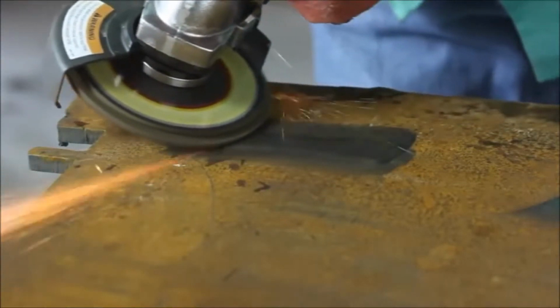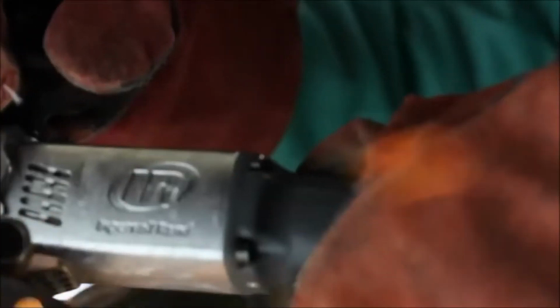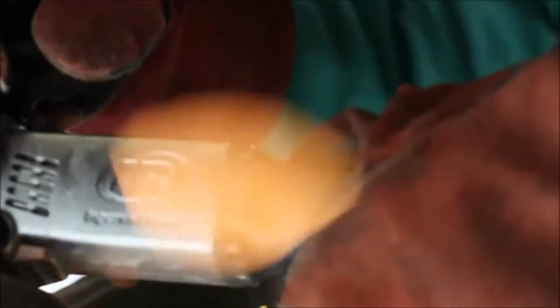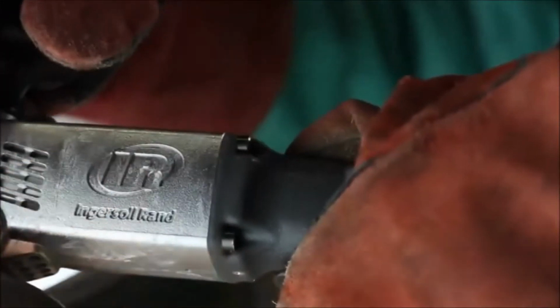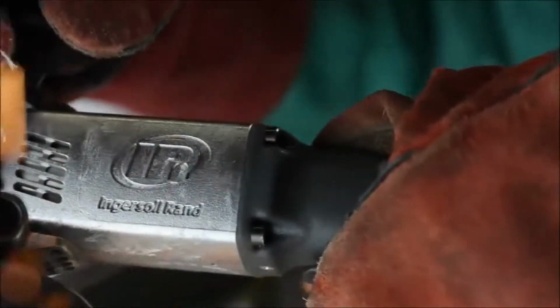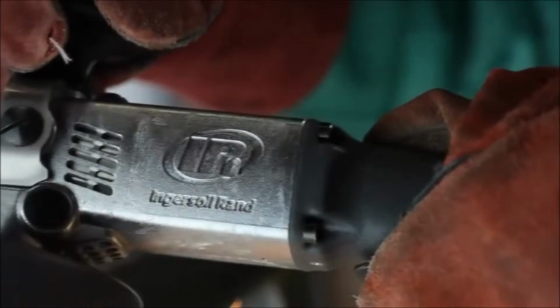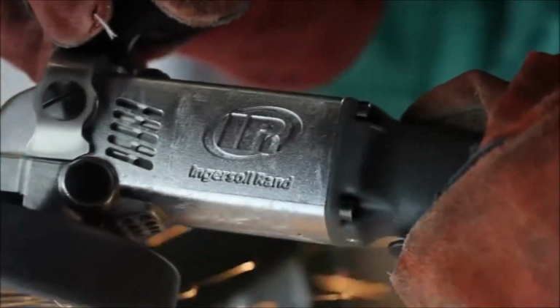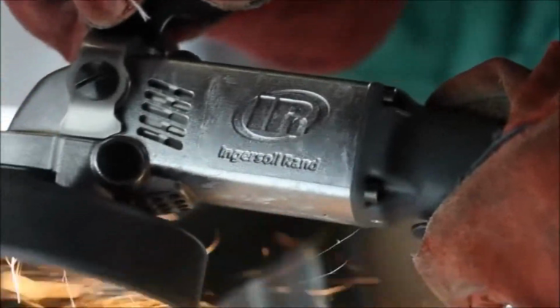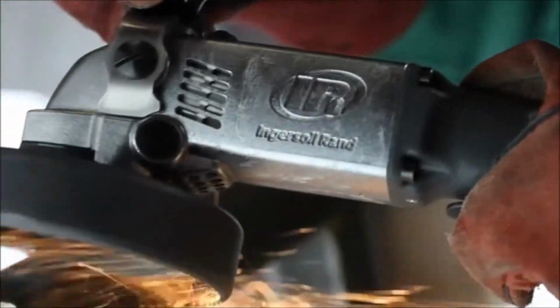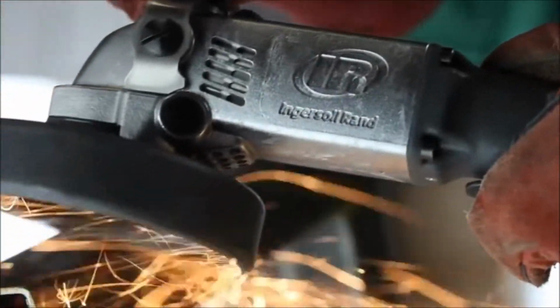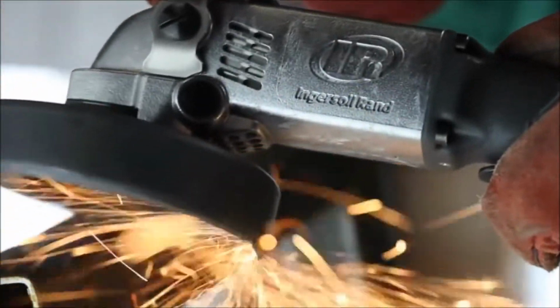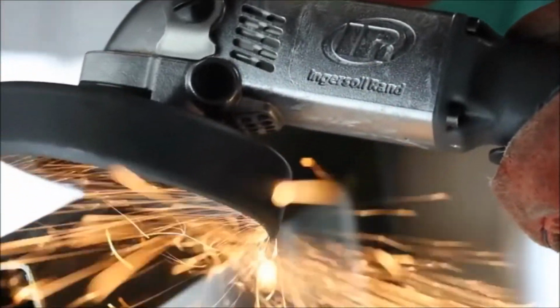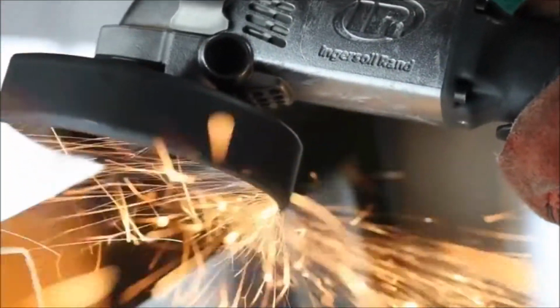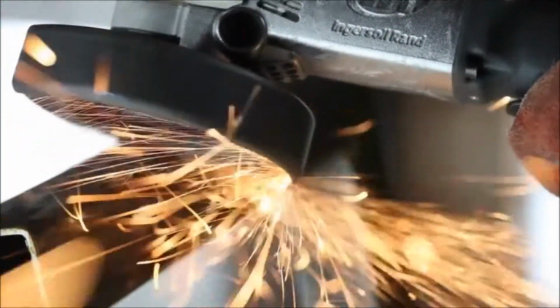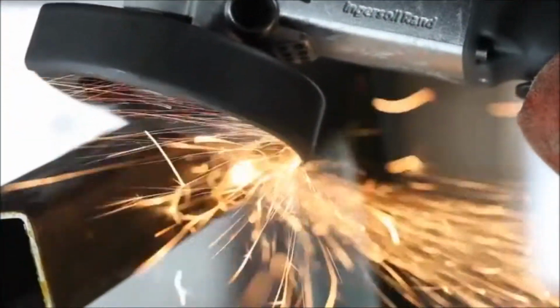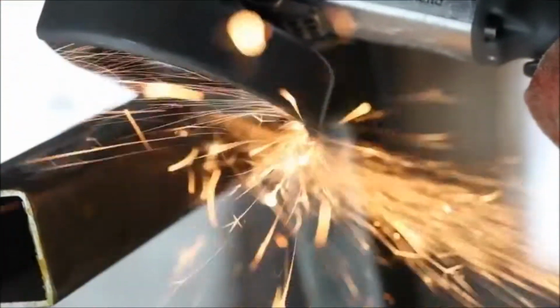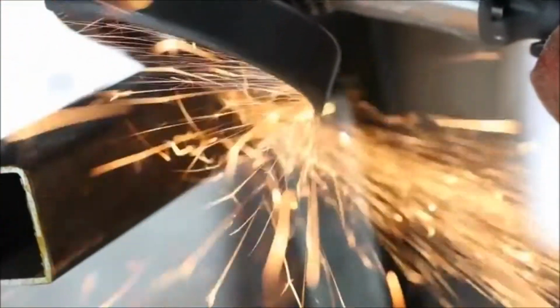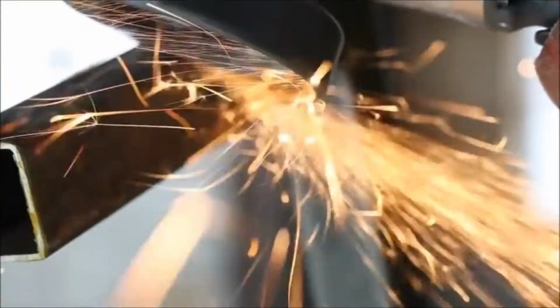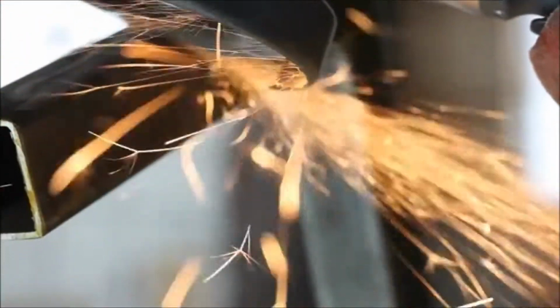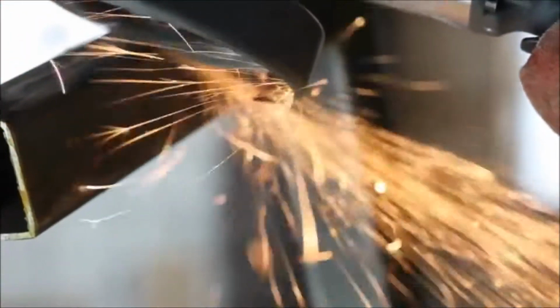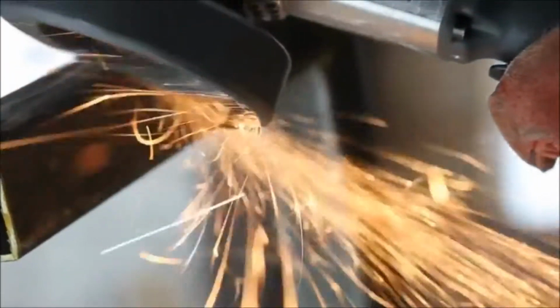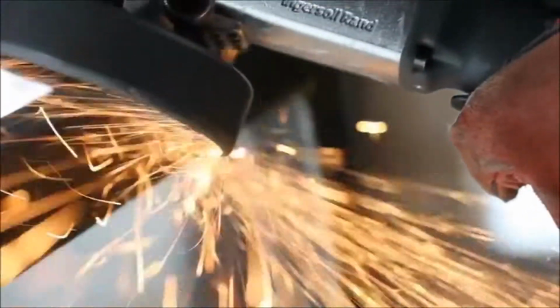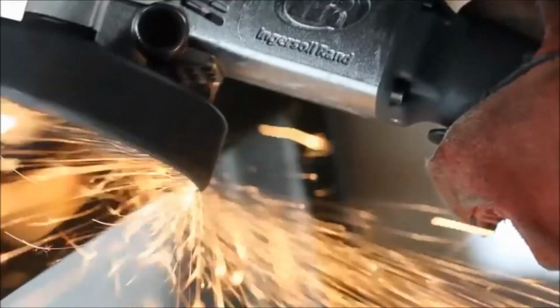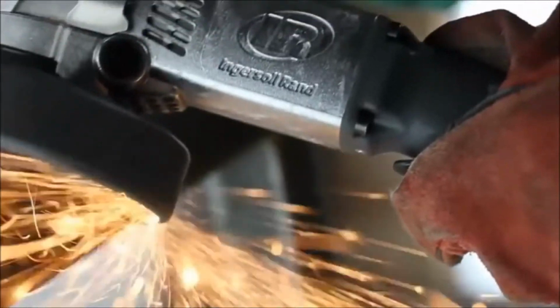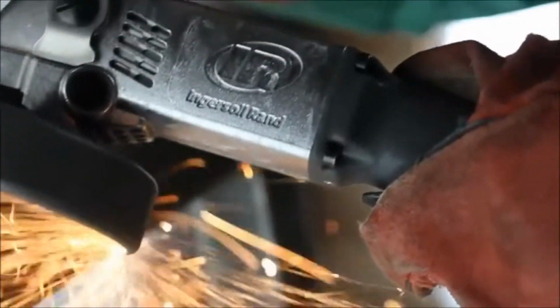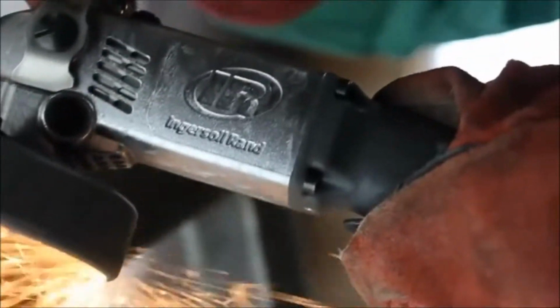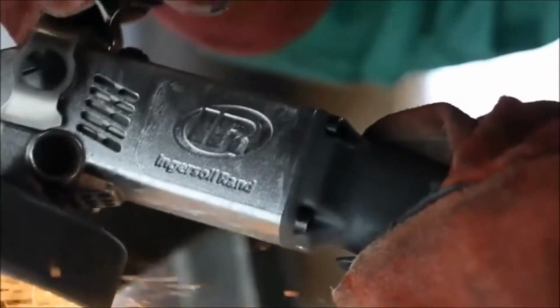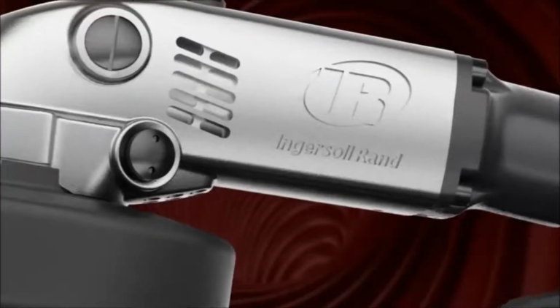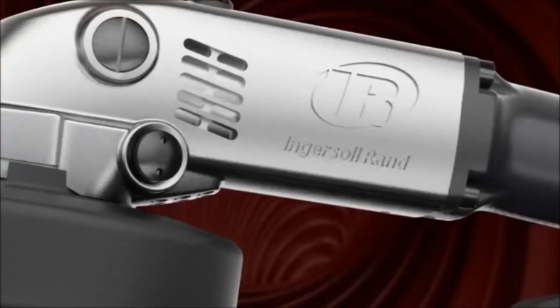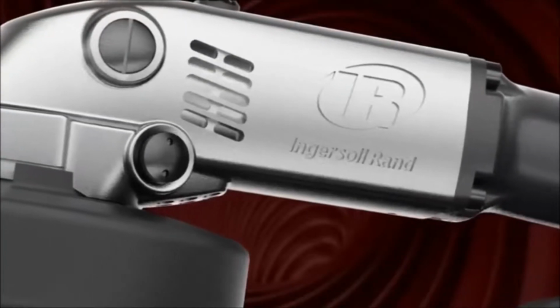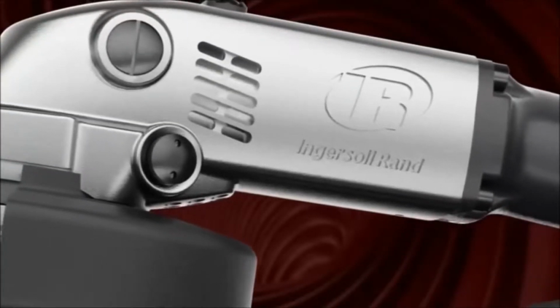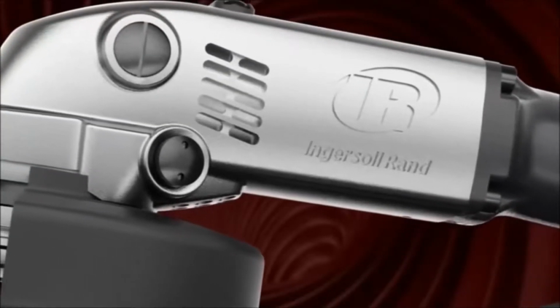Ingersoll RAND, a trusted industrial global leader, creates products that maximize productivity, reliability, and efficiency. The Vortex is no exception.